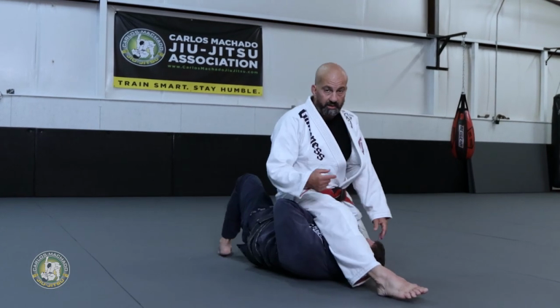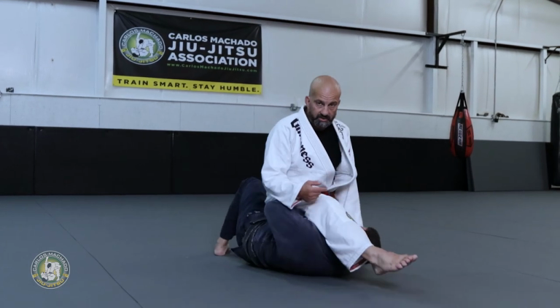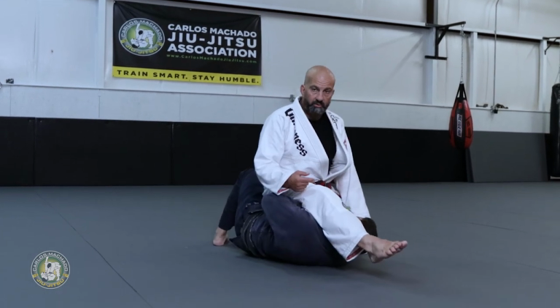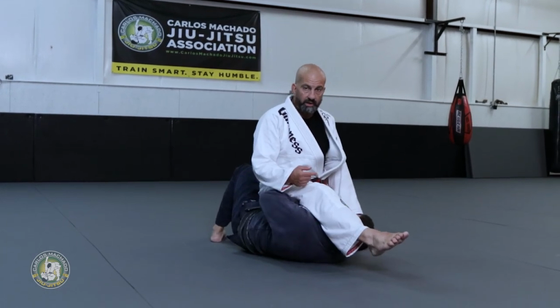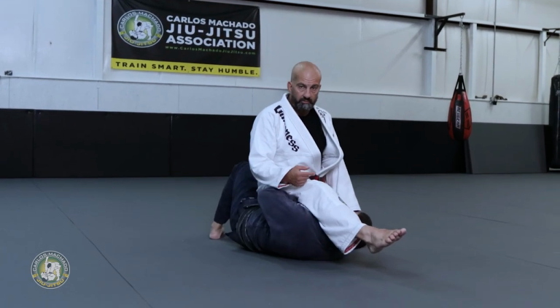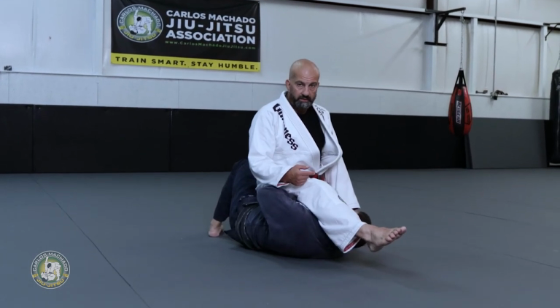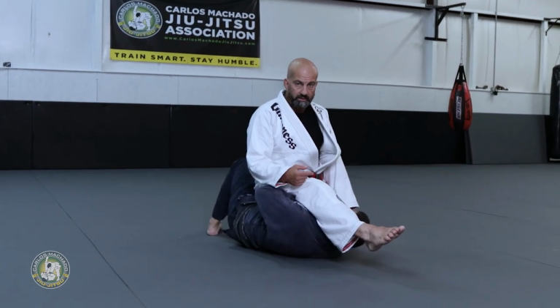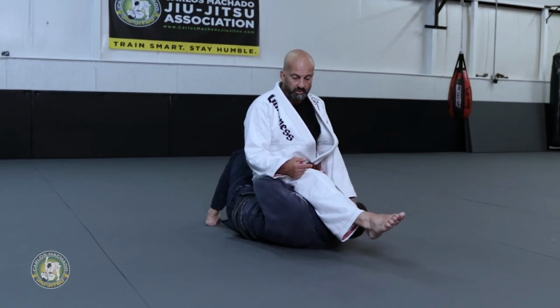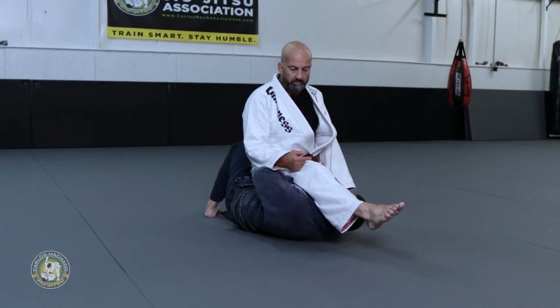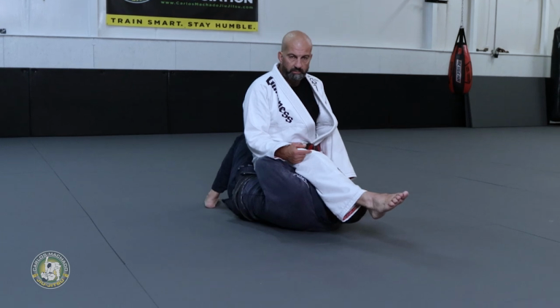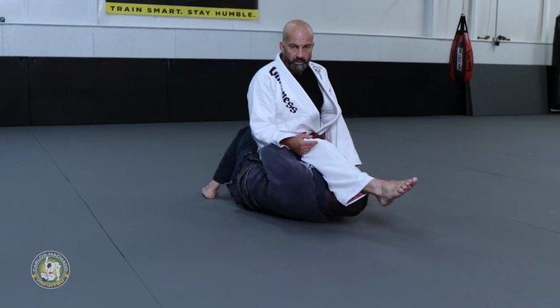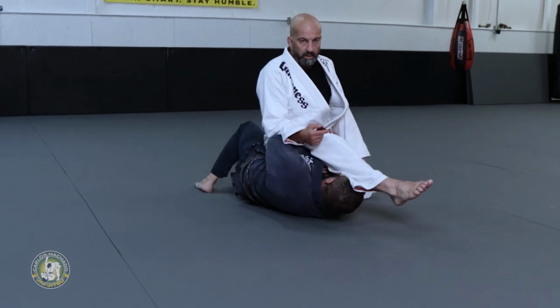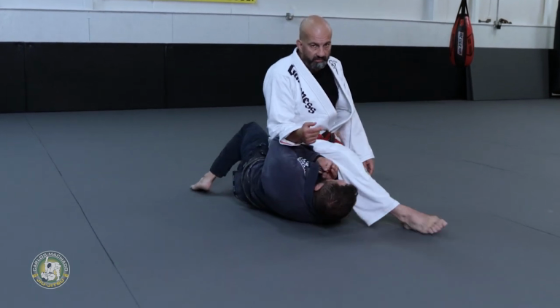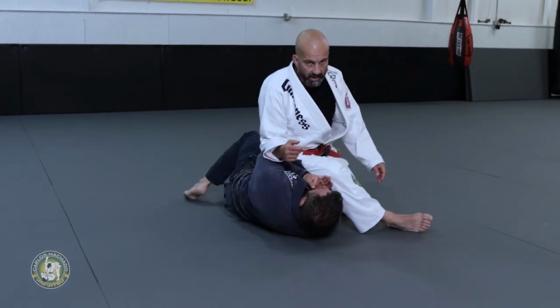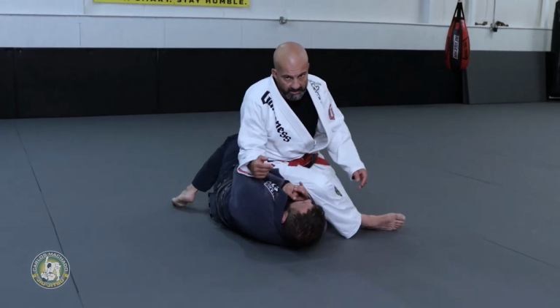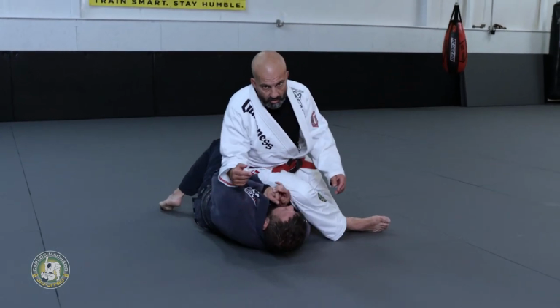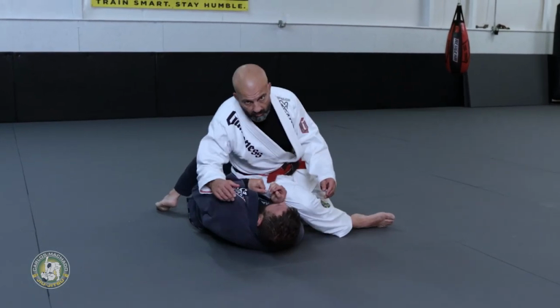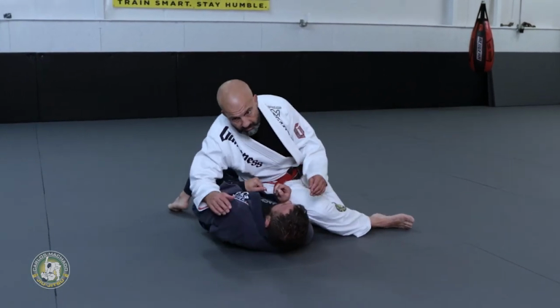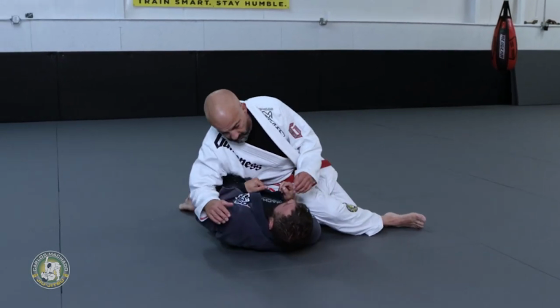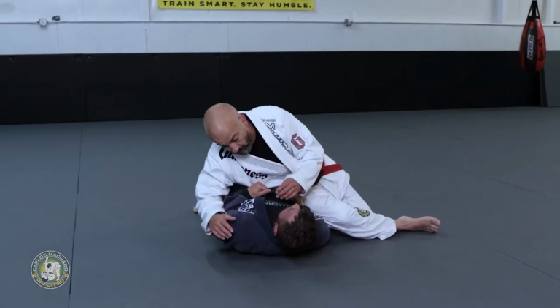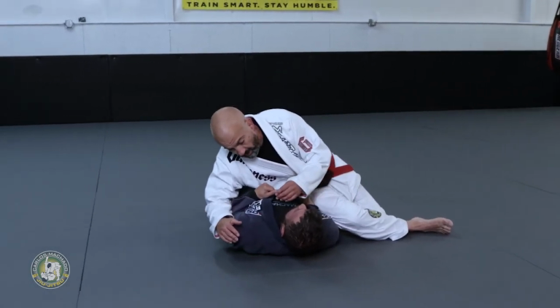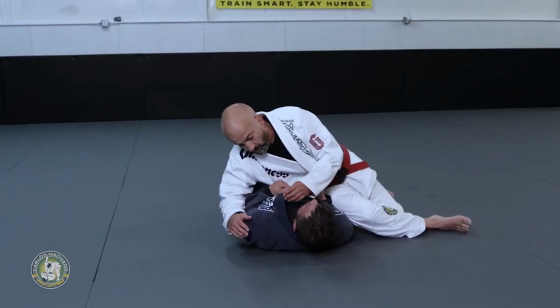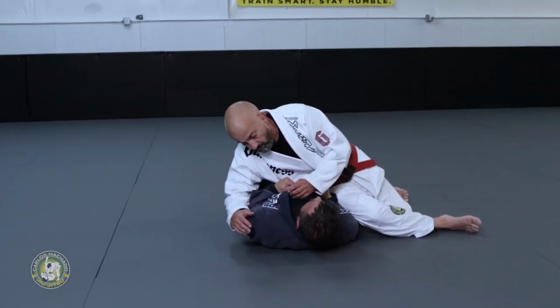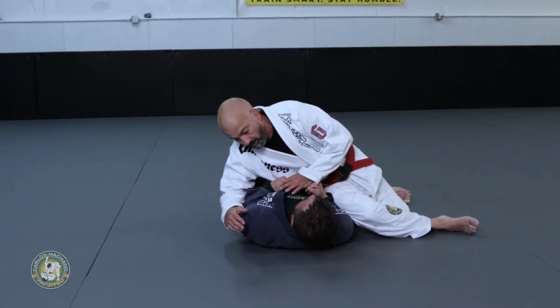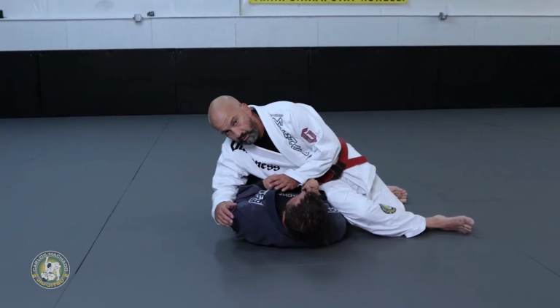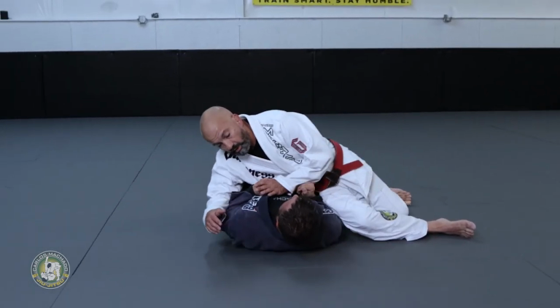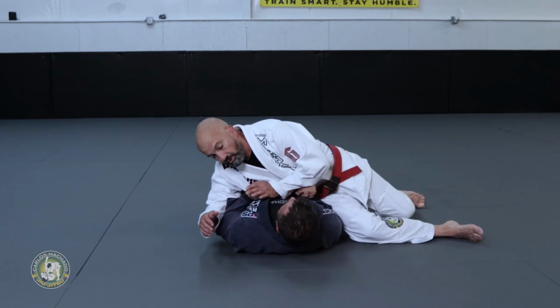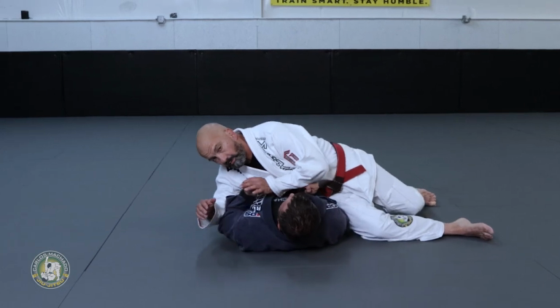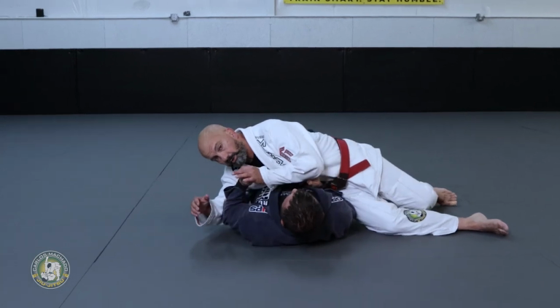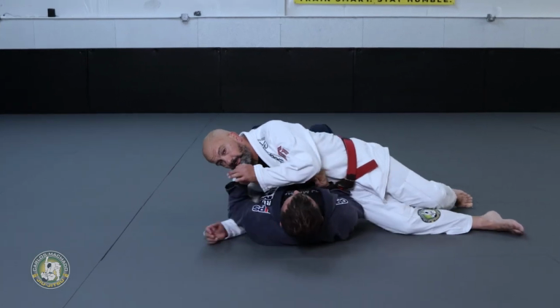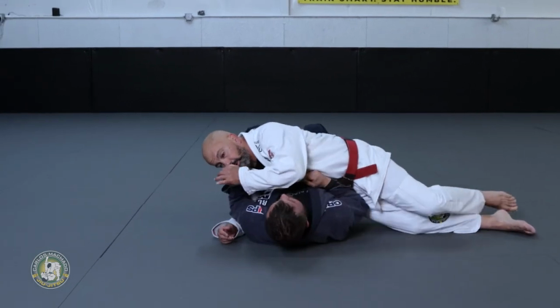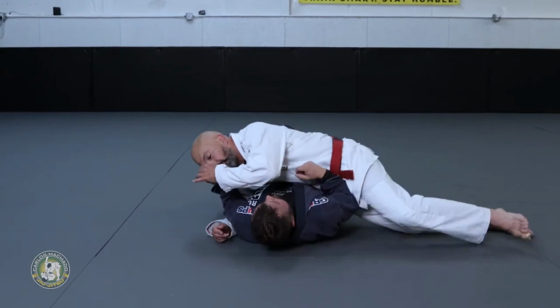He can't, he has to go that way. He has to go — keep going. As he goes that way, don't let the arm go. Hide your arm, hide your arm.